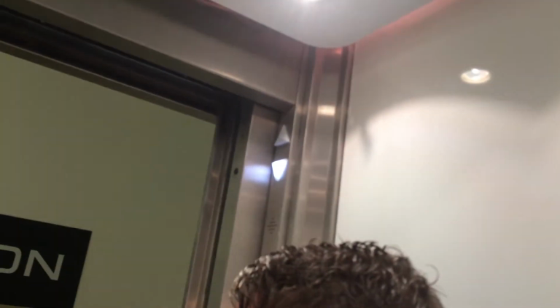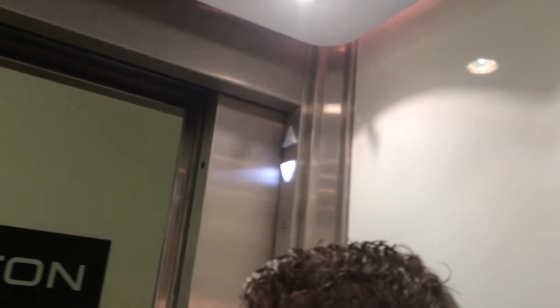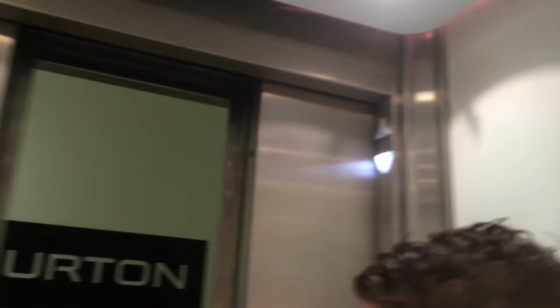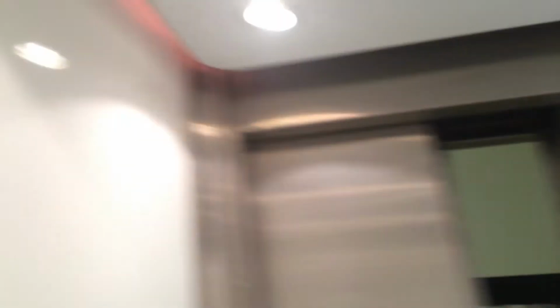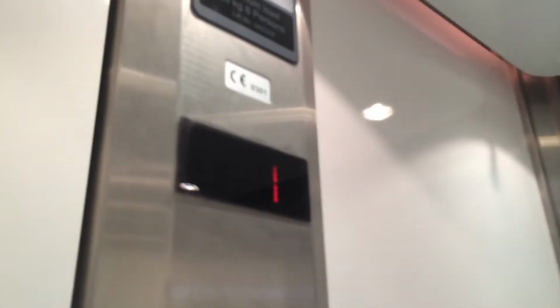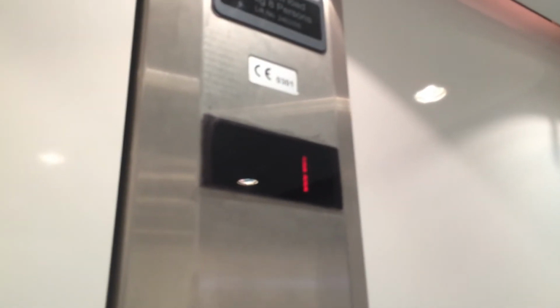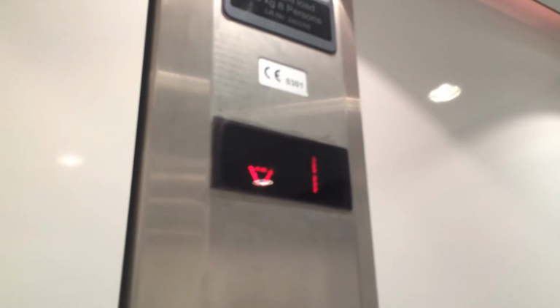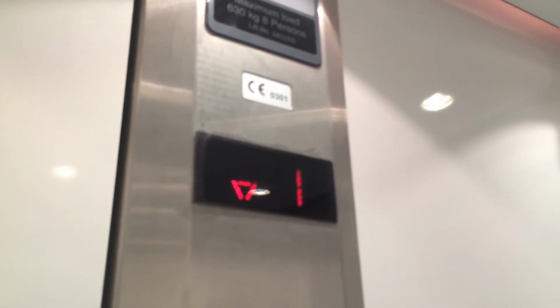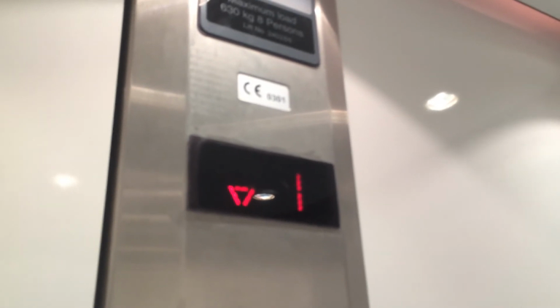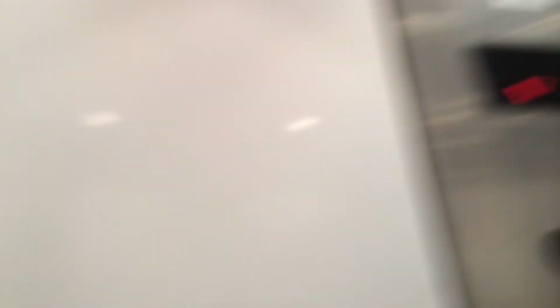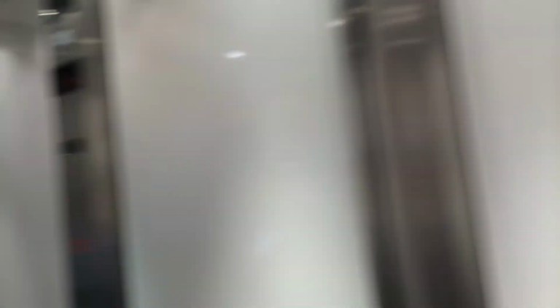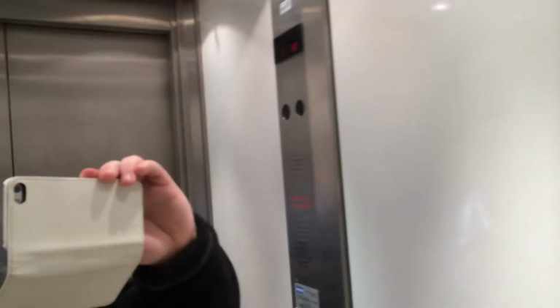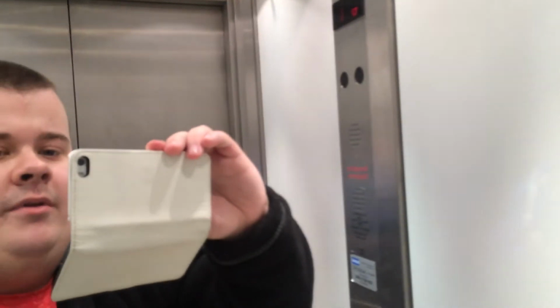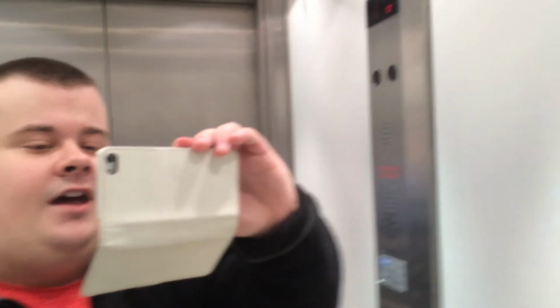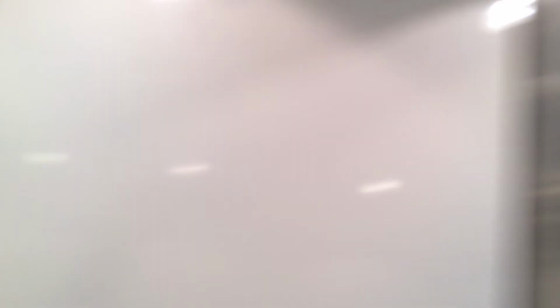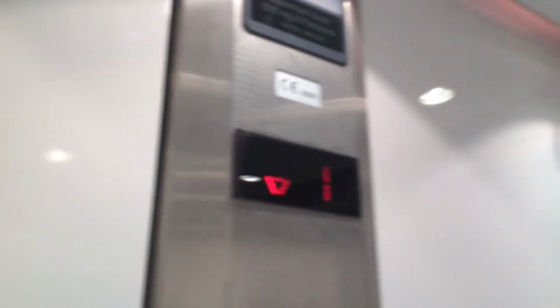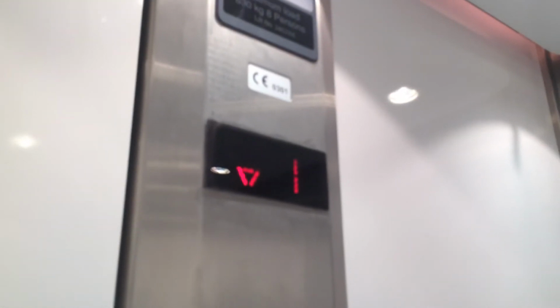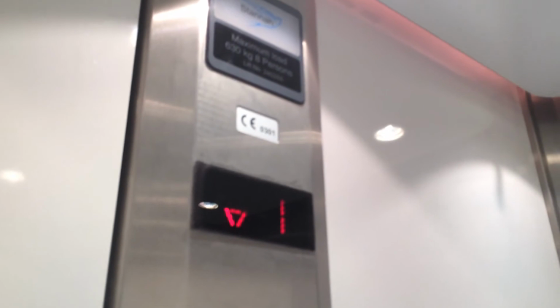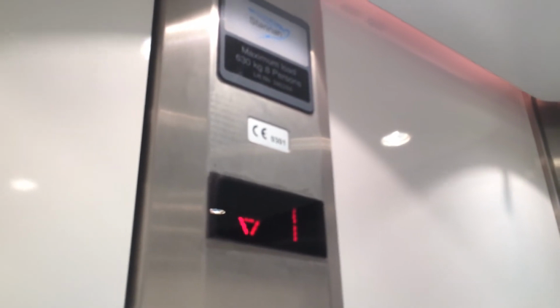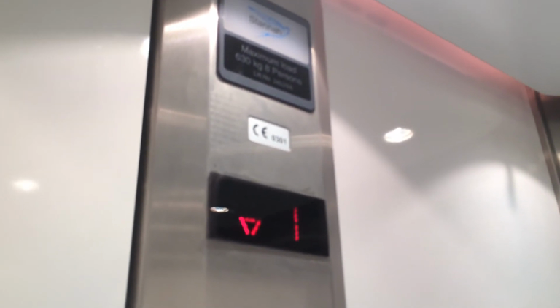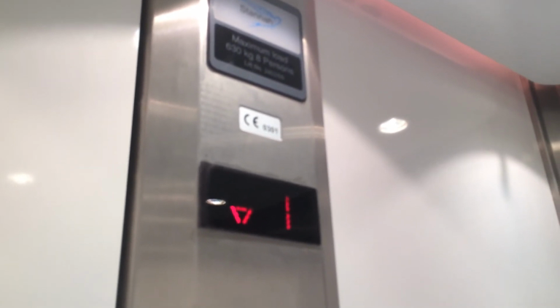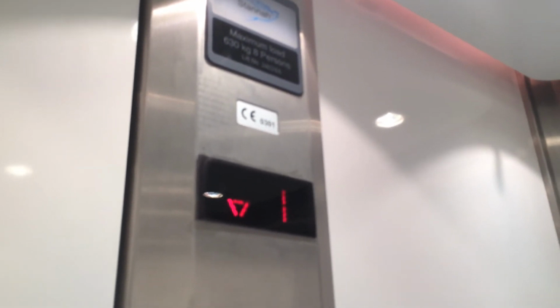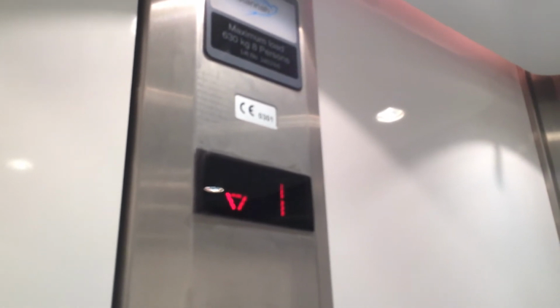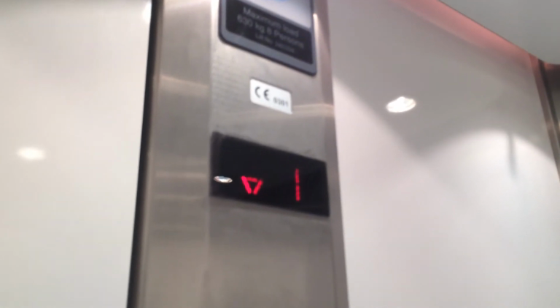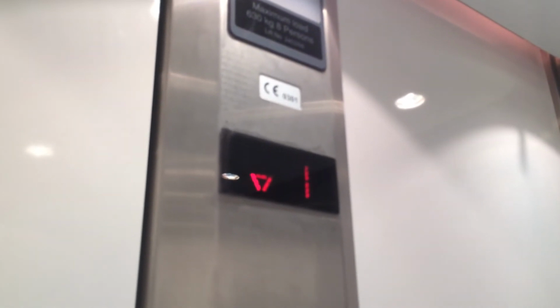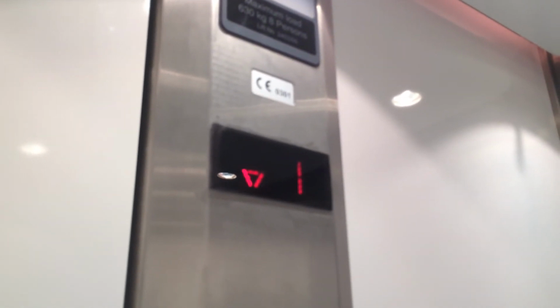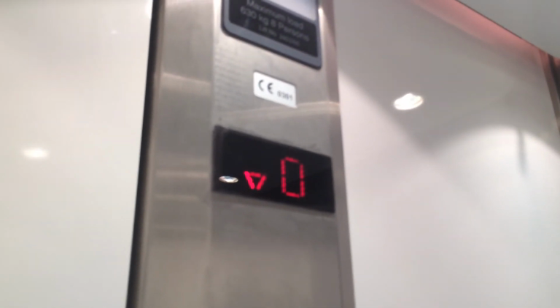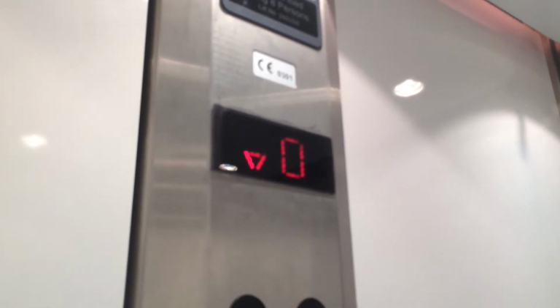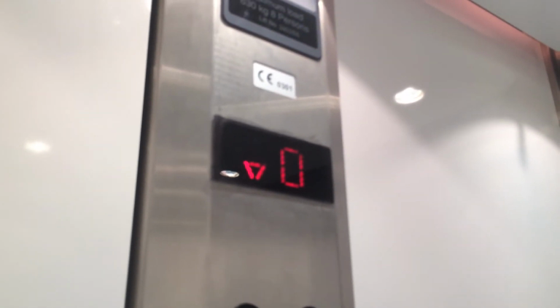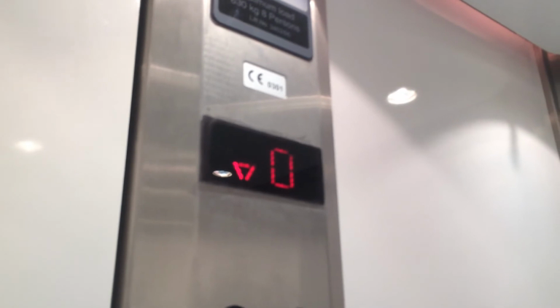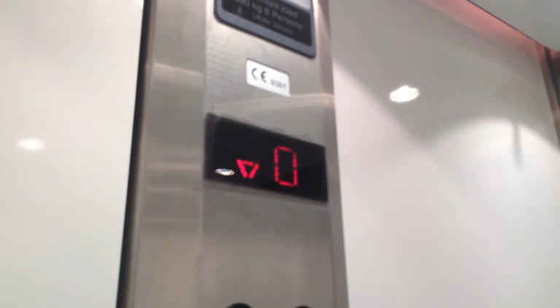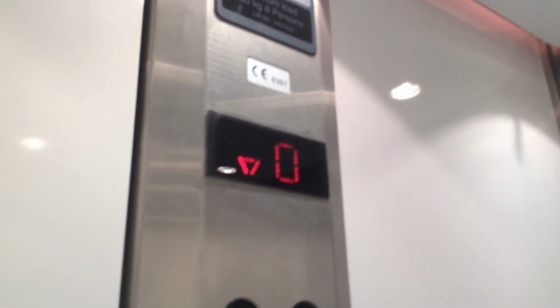Doors closing. Lift going down. It's a pretty basic standard lift. I can see the indicator and the capacity is 630 kilos, 8% CMA 2004. Level zero. Here we are back at level zero.